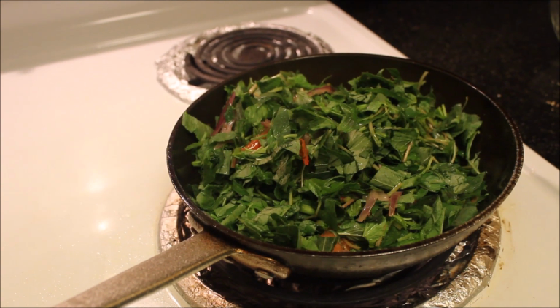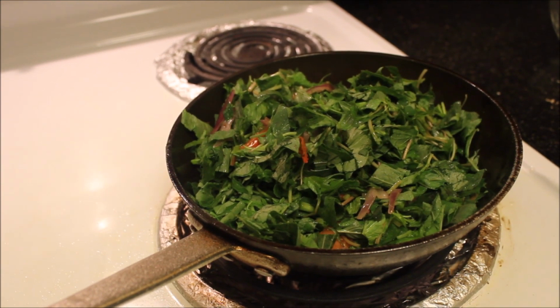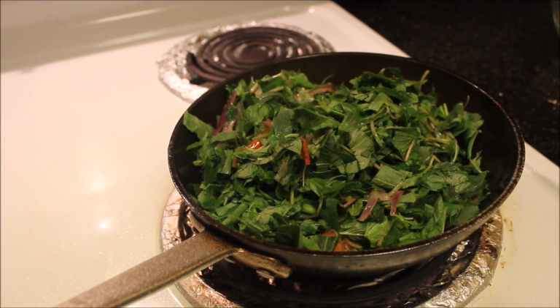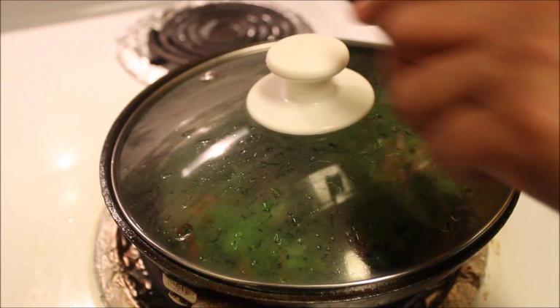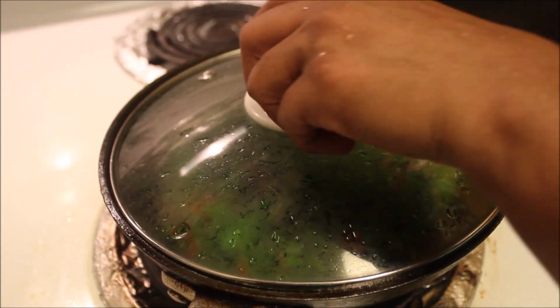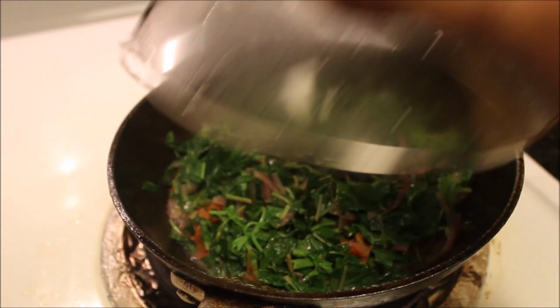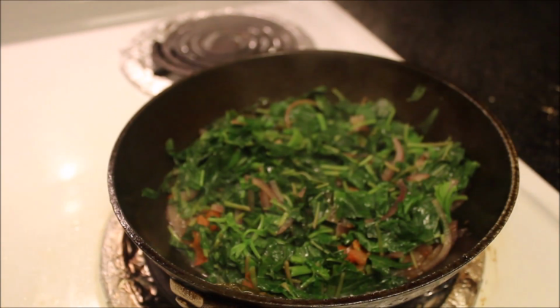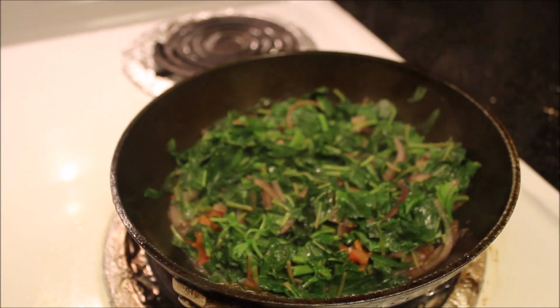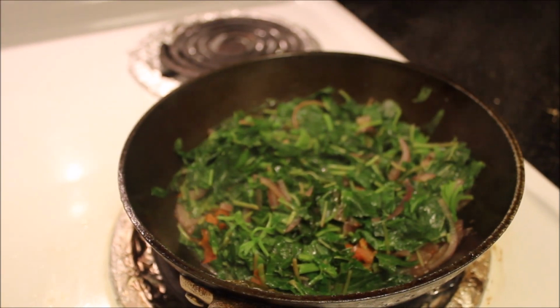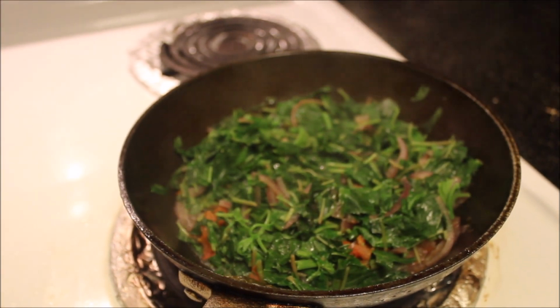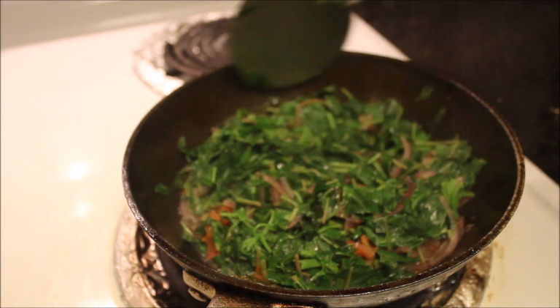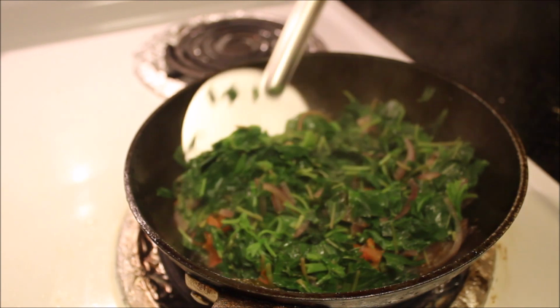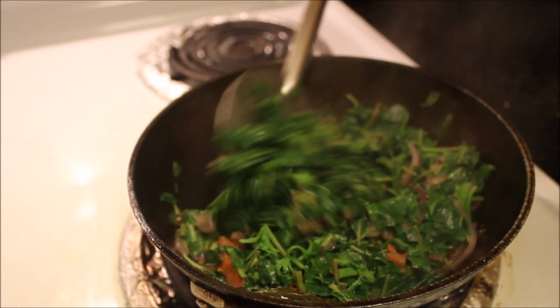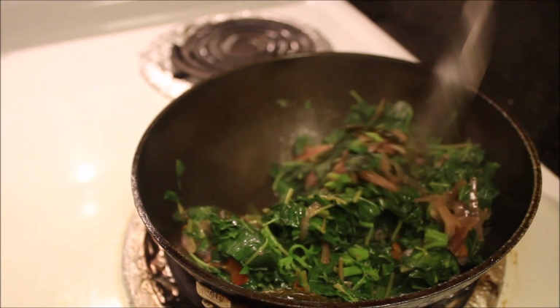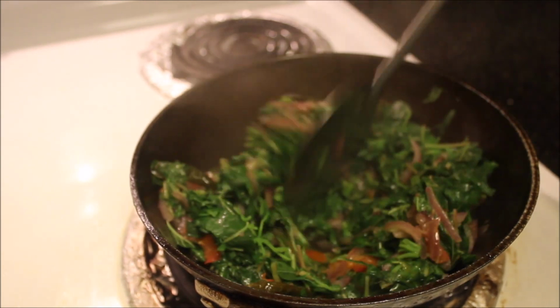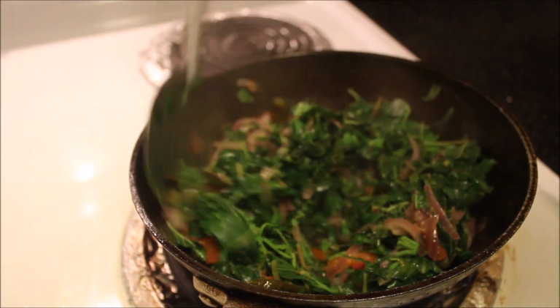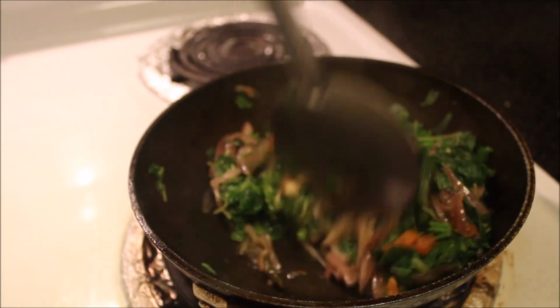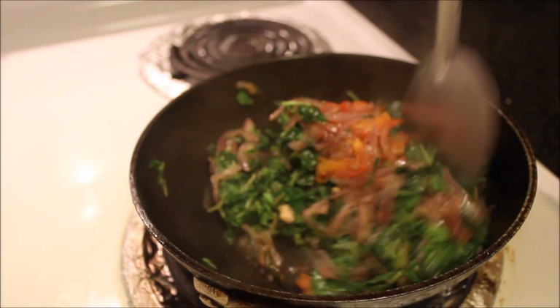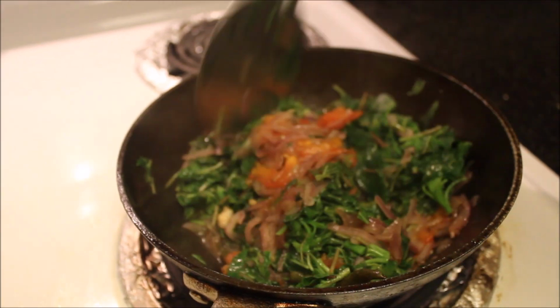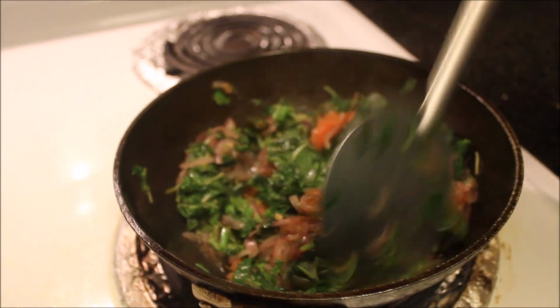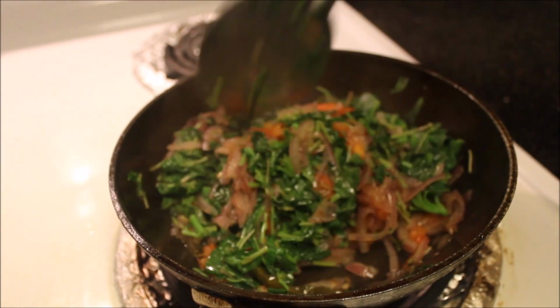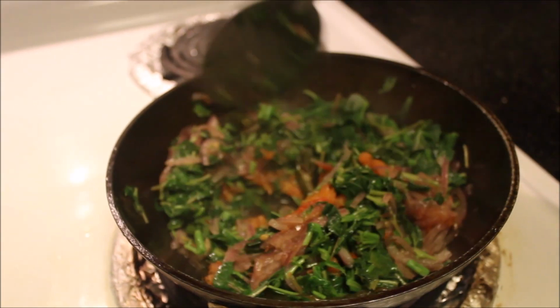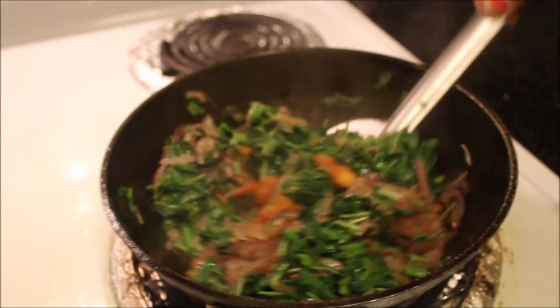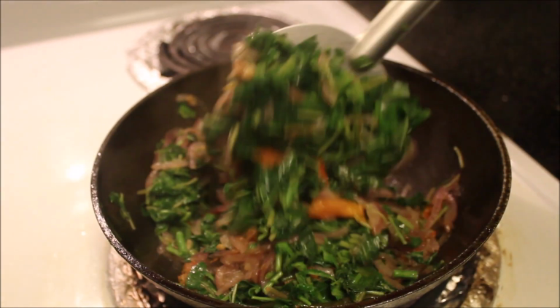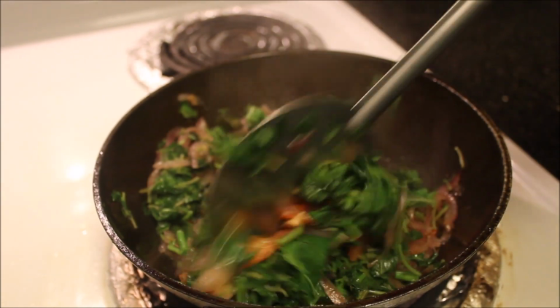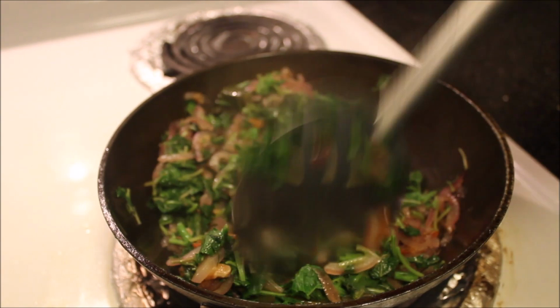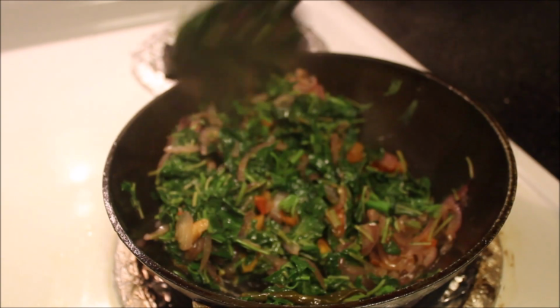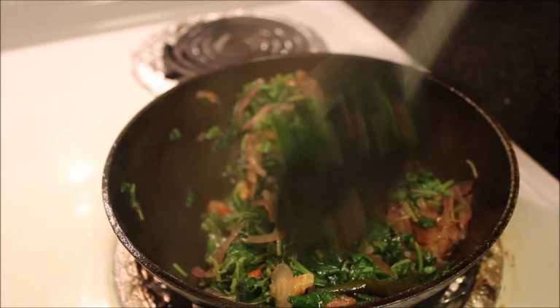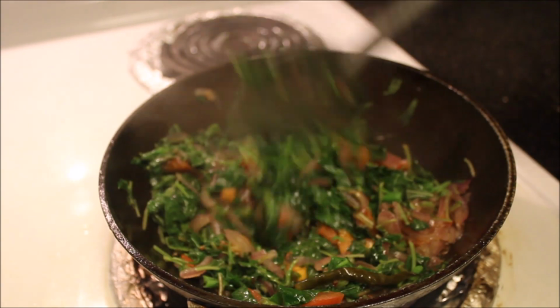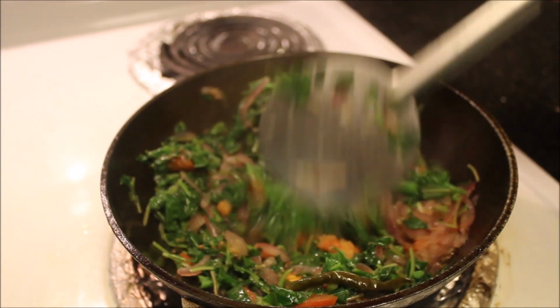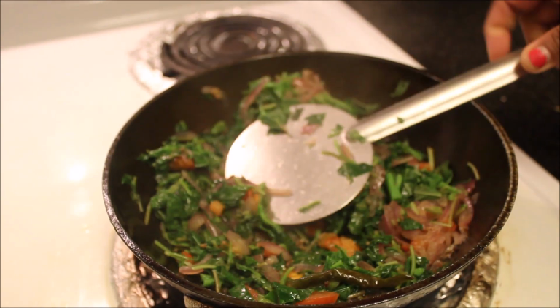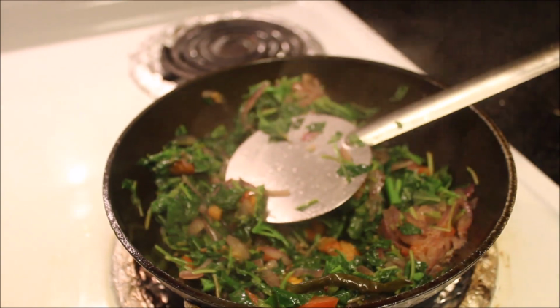Add amaranth or totakura, mix for once, and close the lid. Cook for at least 2 to 3 minutes. After two minutes, take out the lid, mix the leaf thoroughly, and now add the green gram.